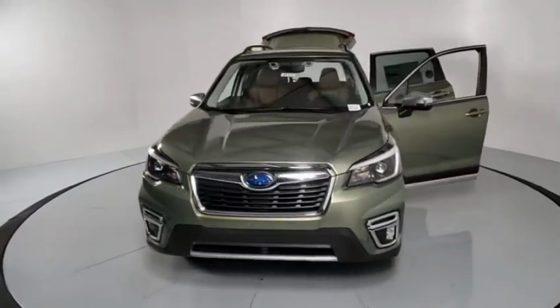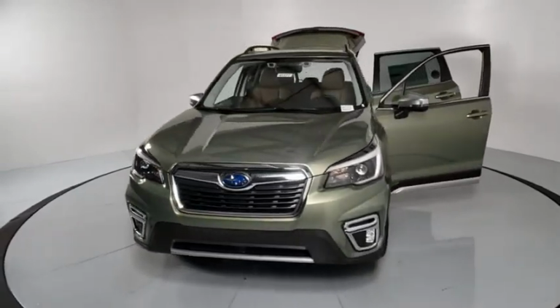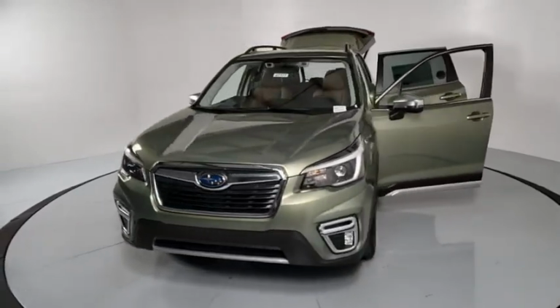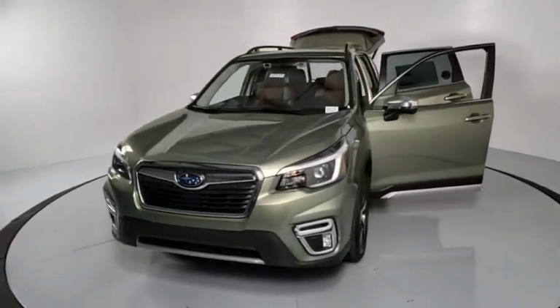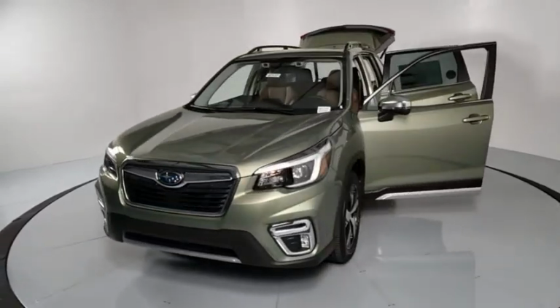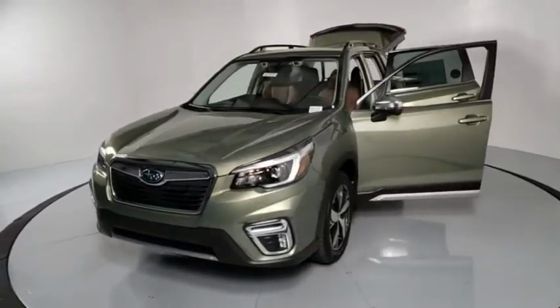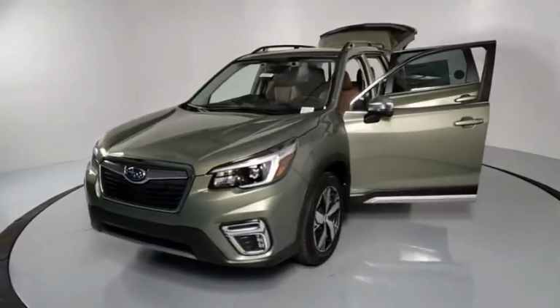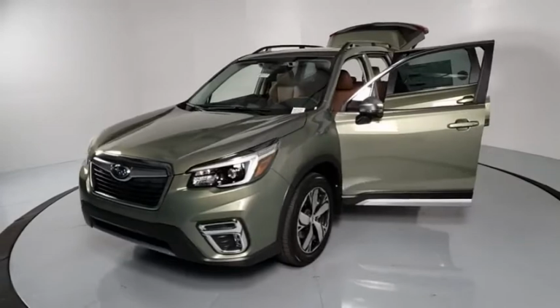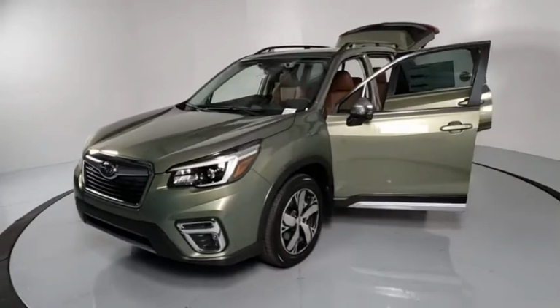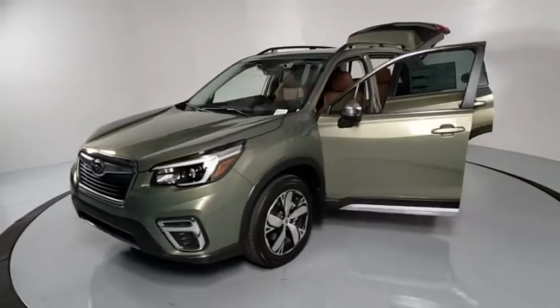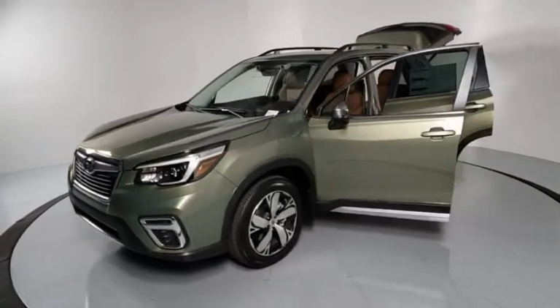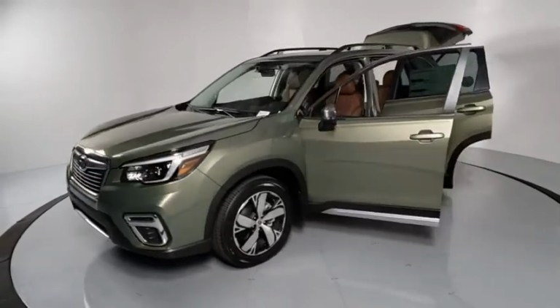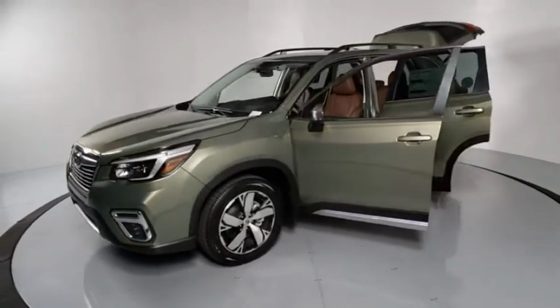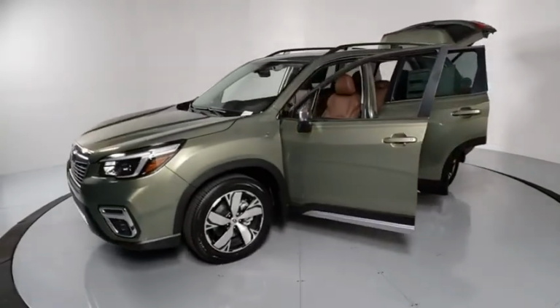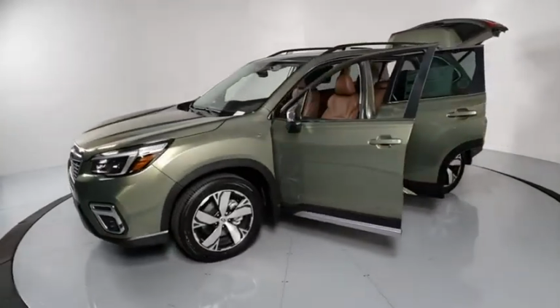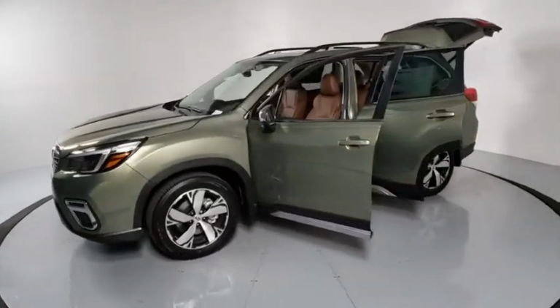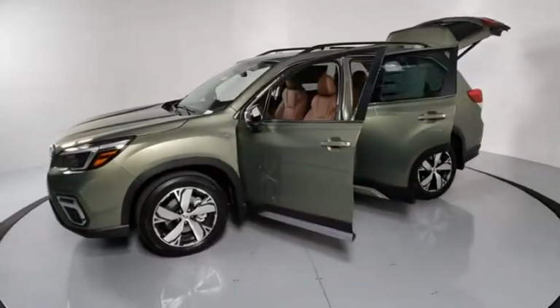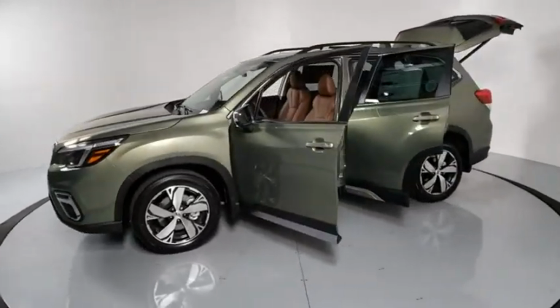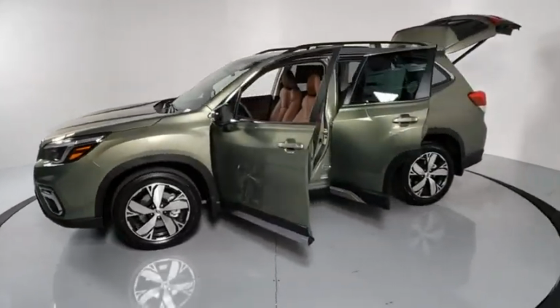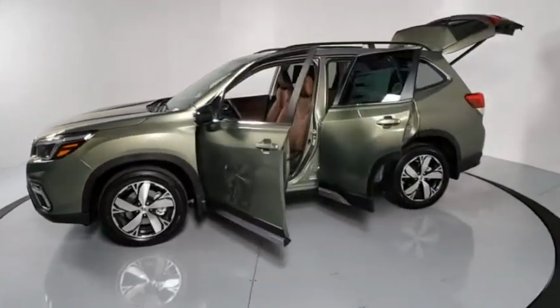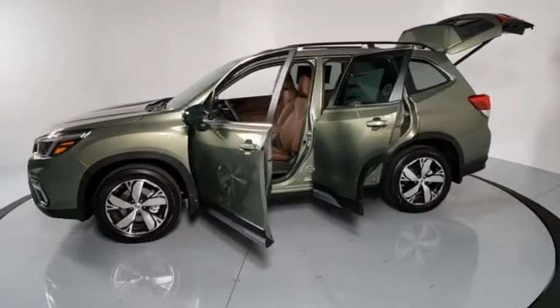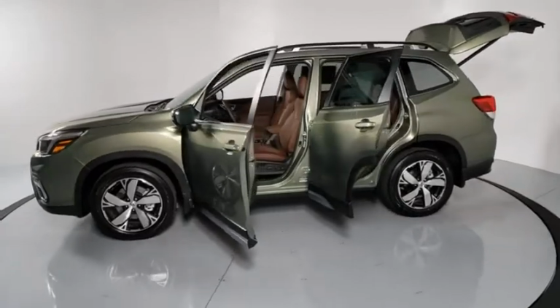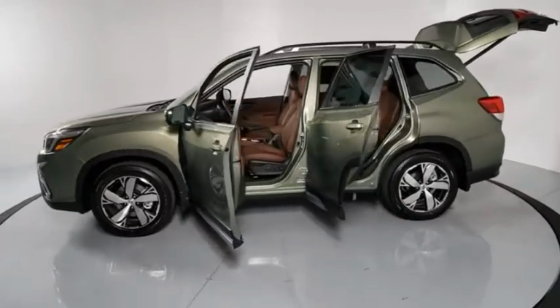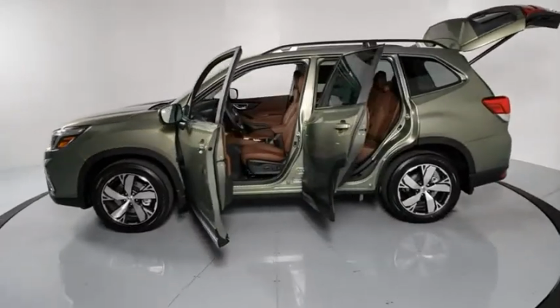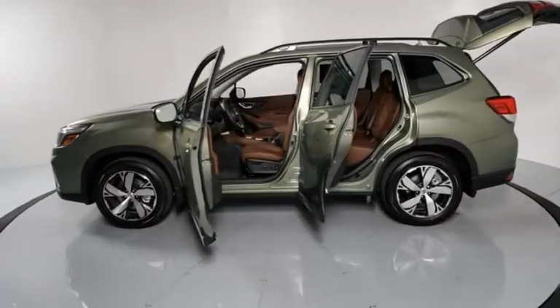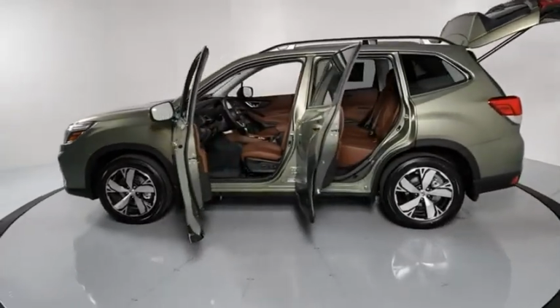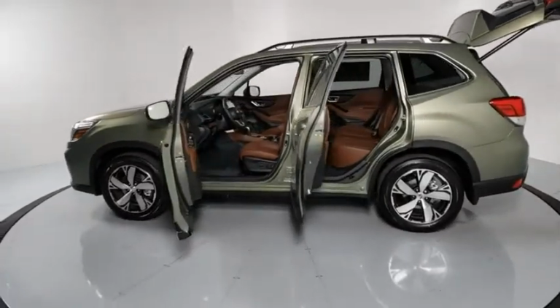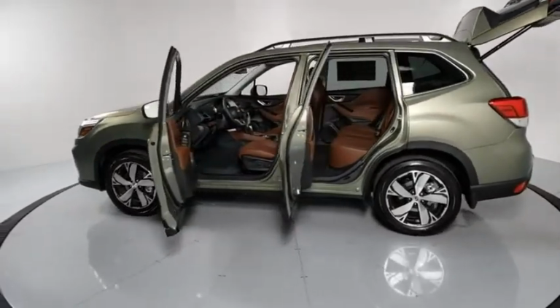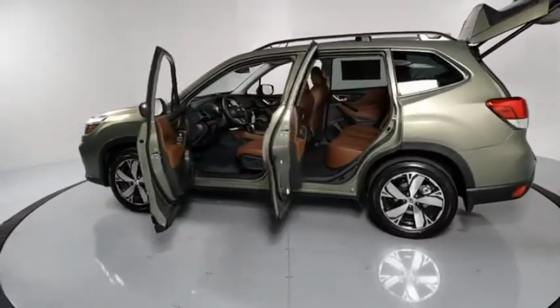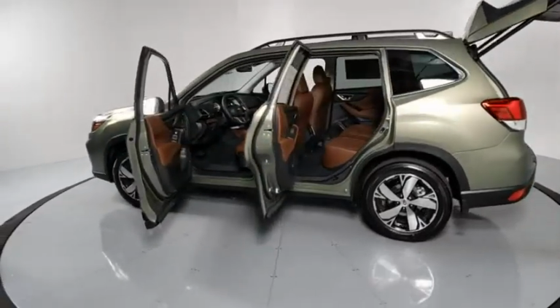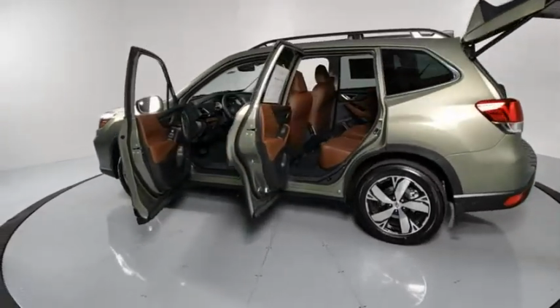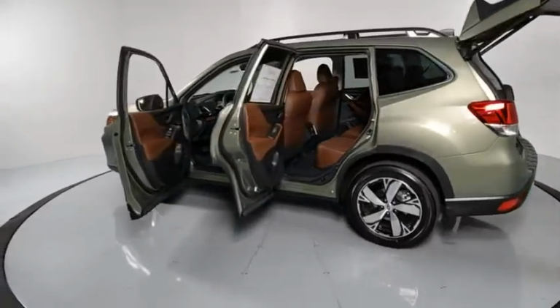Here are some of this vehicle's great options: traction control, navigation system, power liftgate, power passenger seat, dual airbags, power steering, four-wheel disc brakes, electronic stability control, CD player.